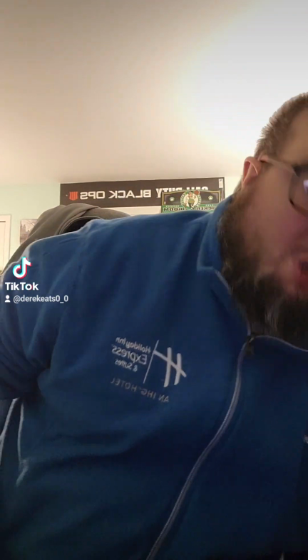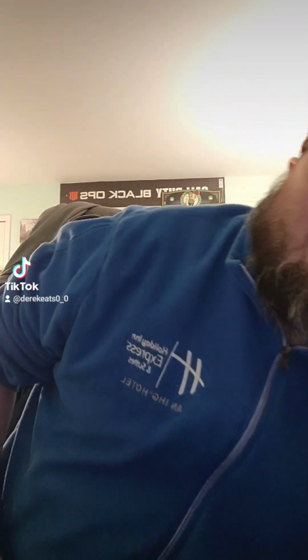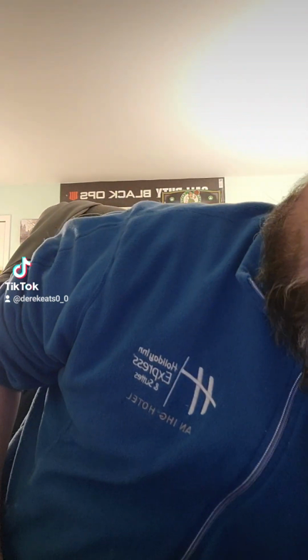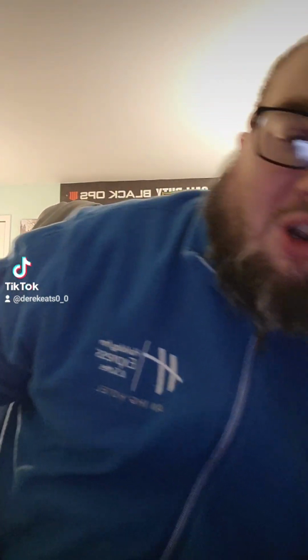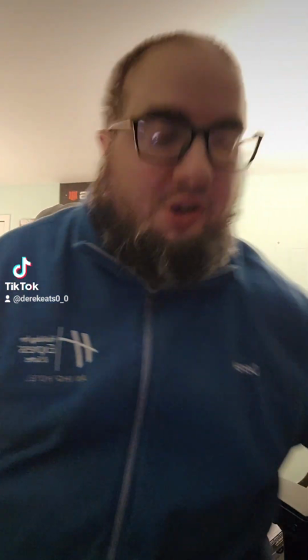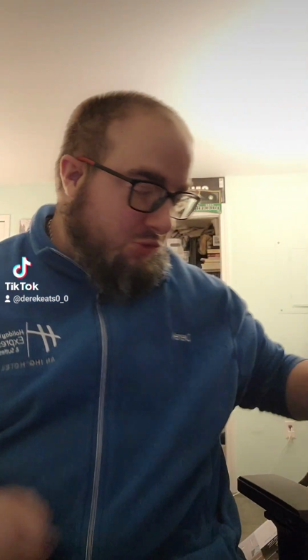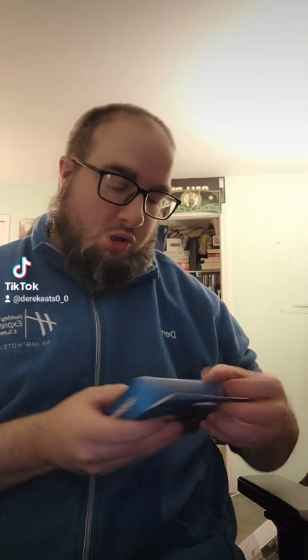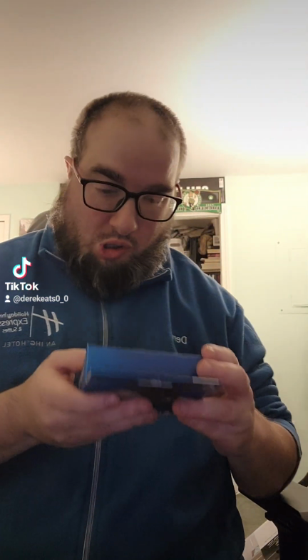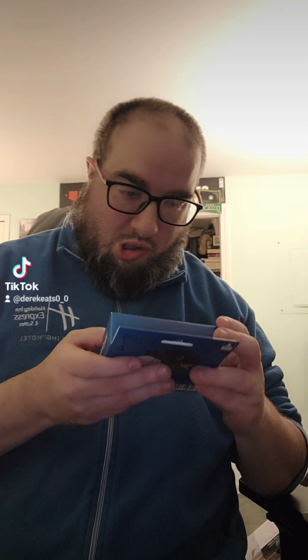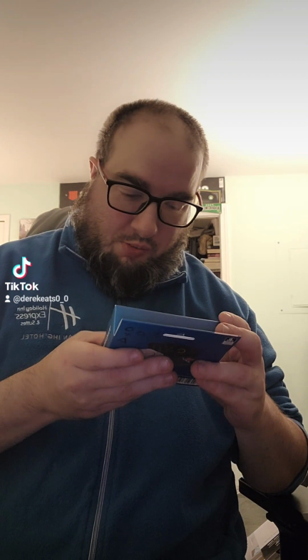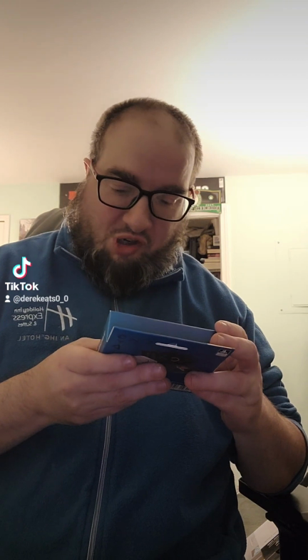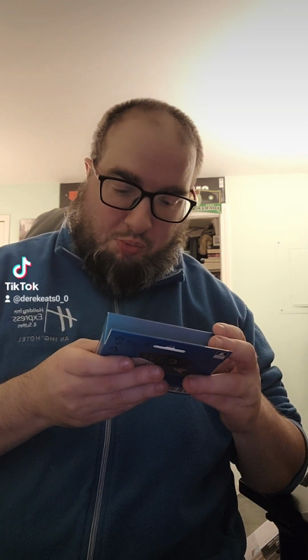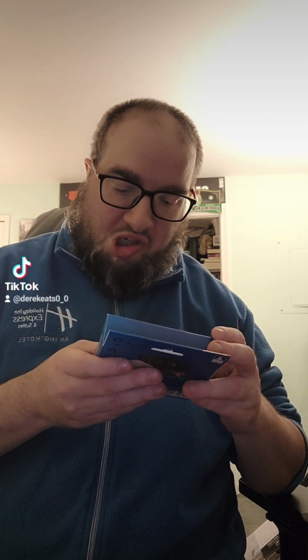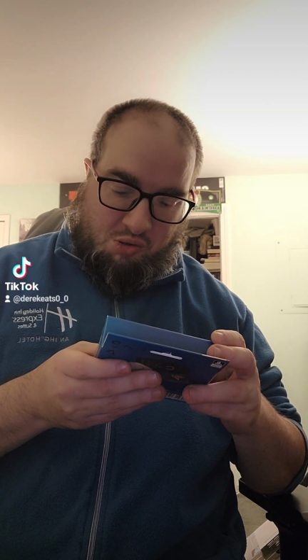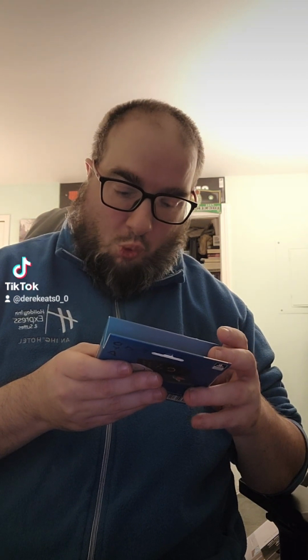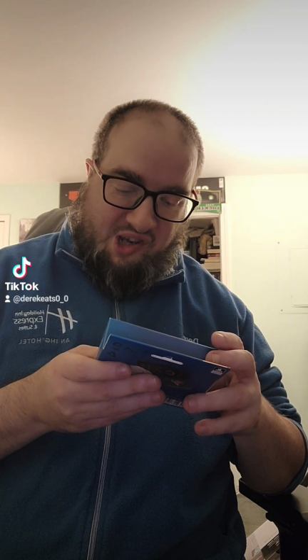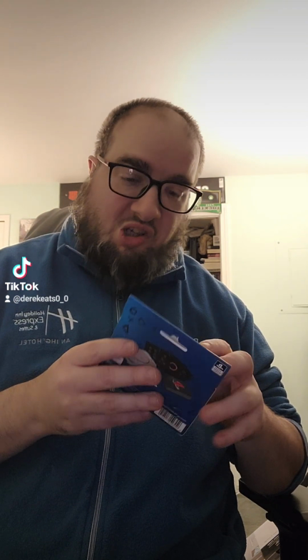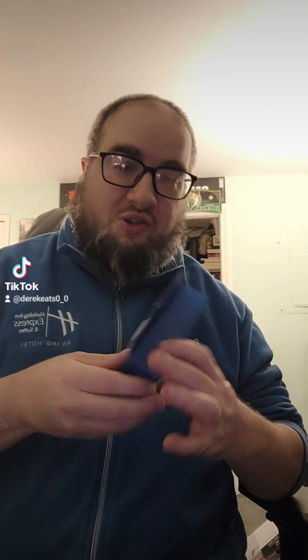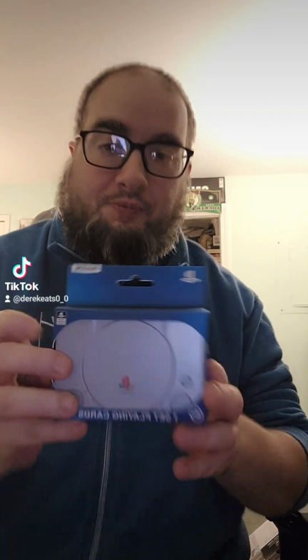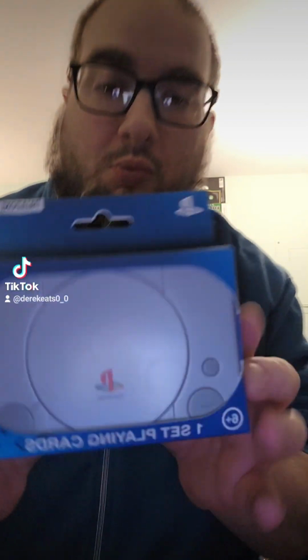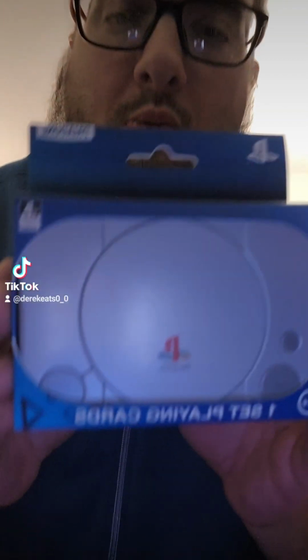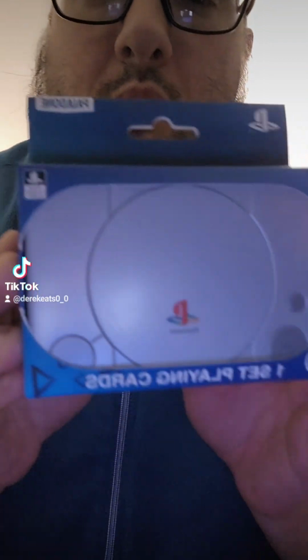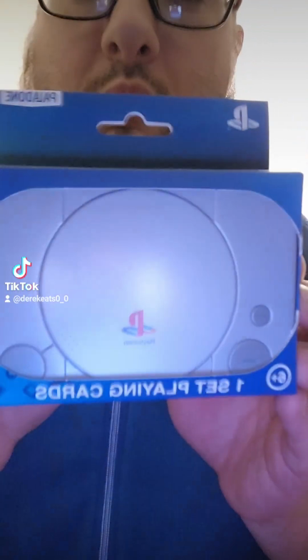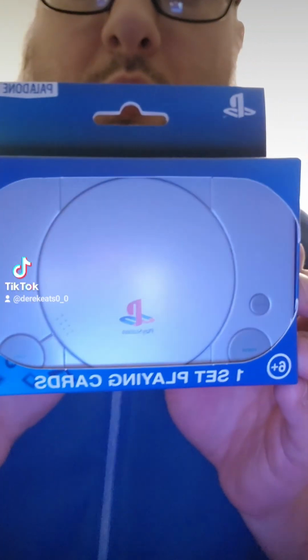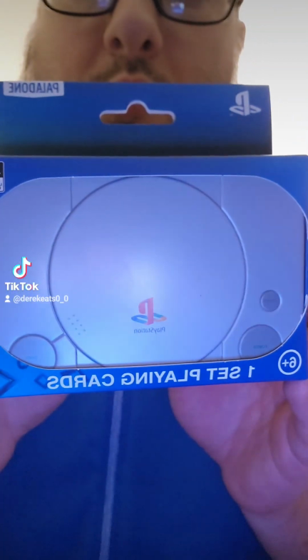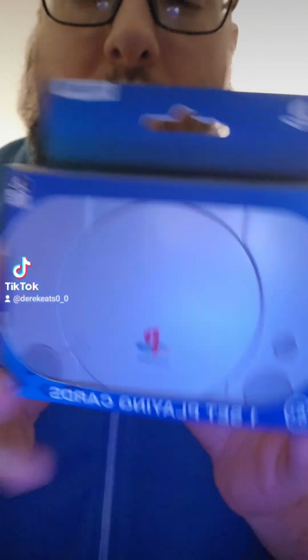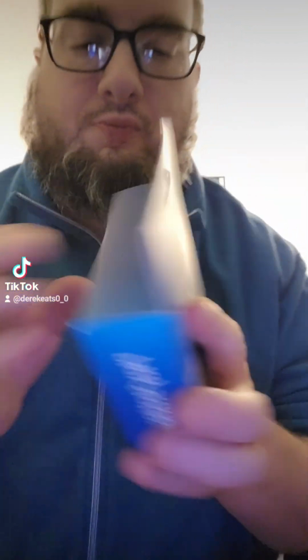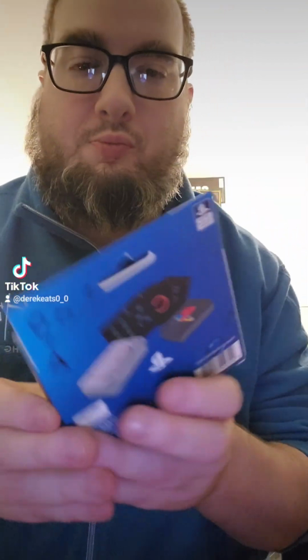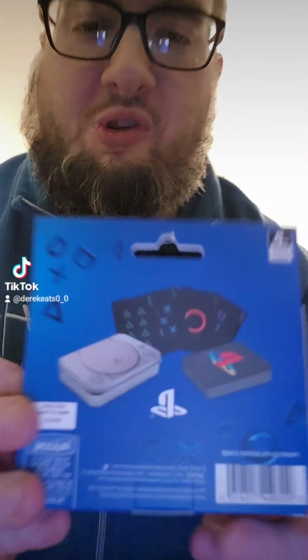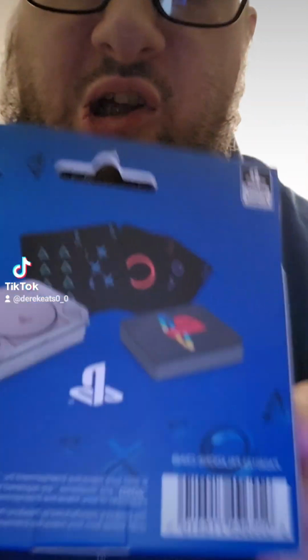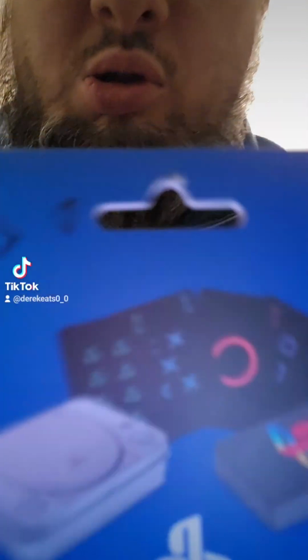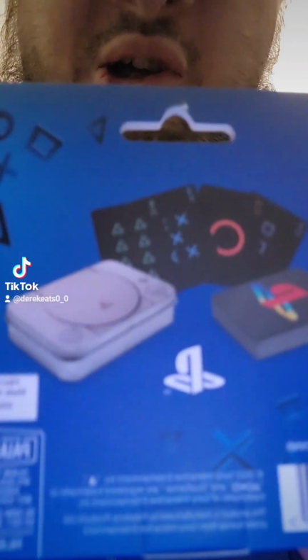So first things first — these are PlayStation 1 playing cards. That's what they look like on the back.